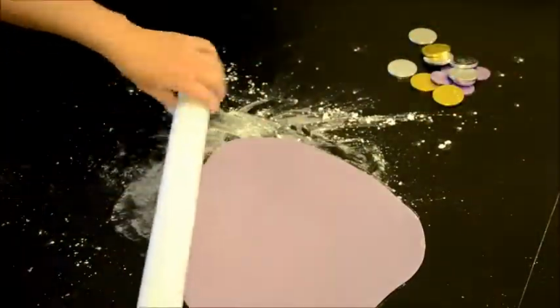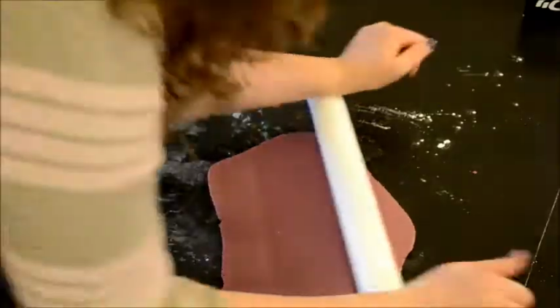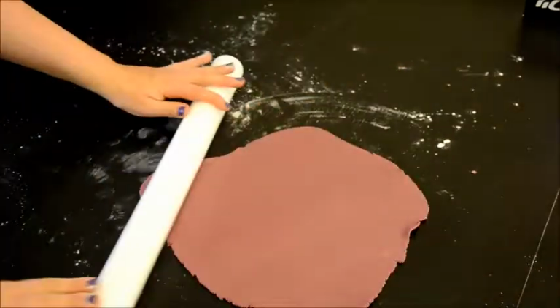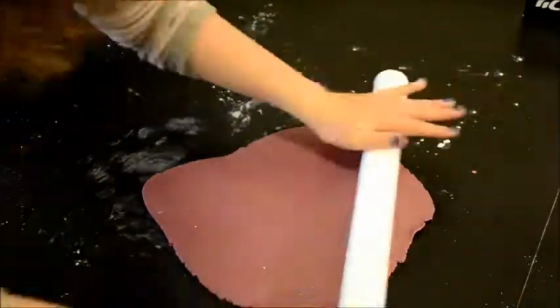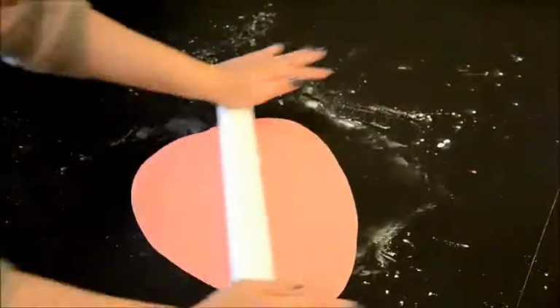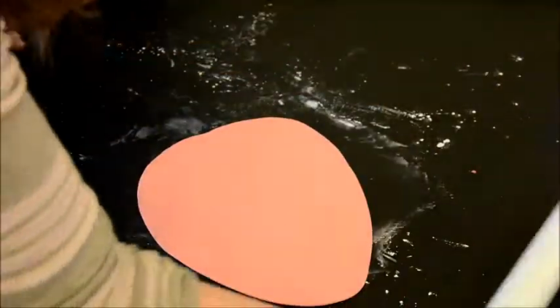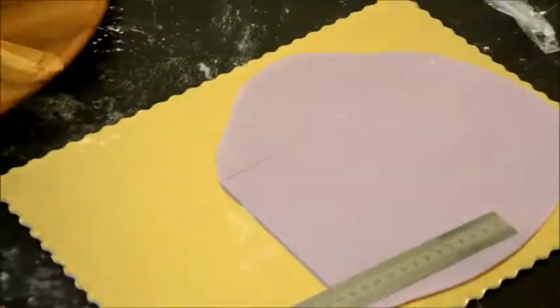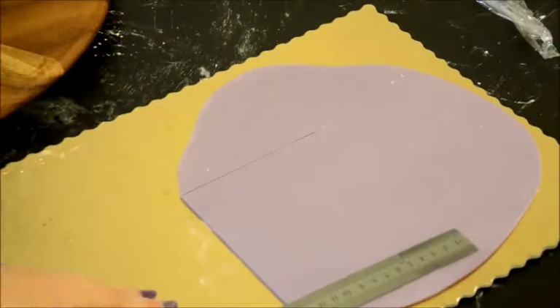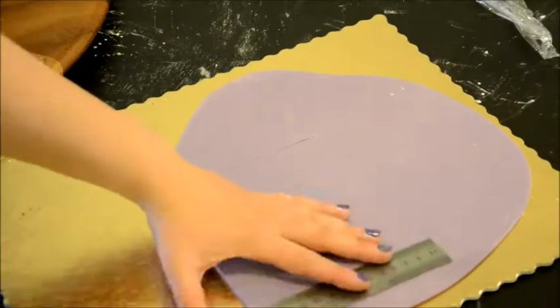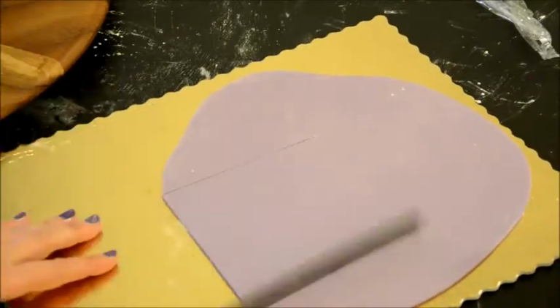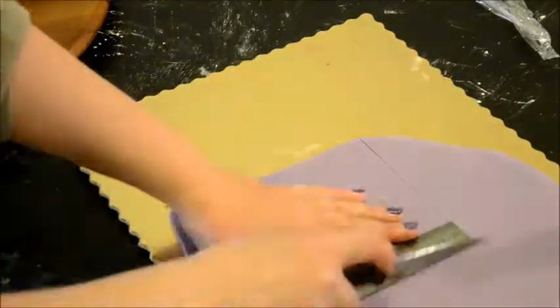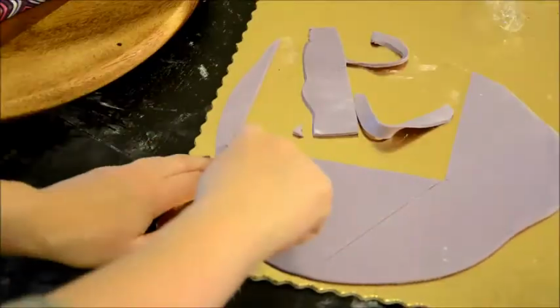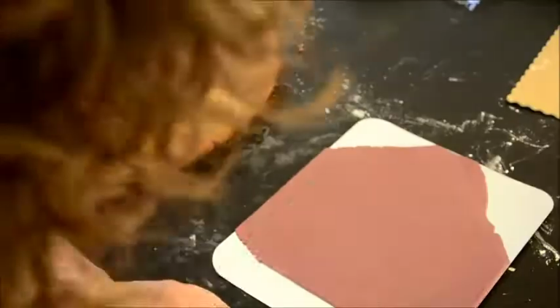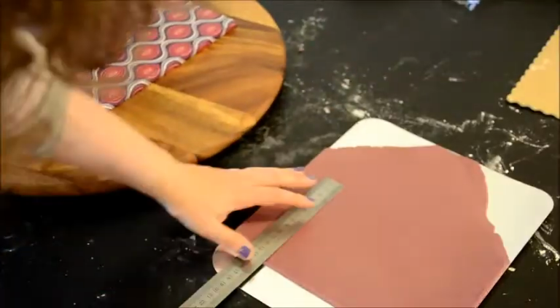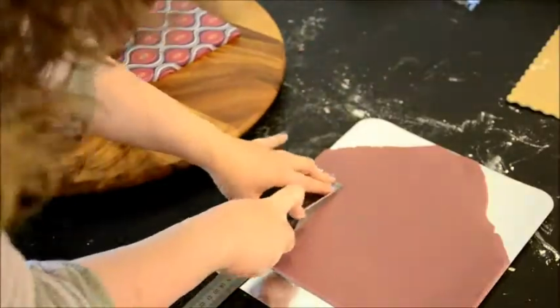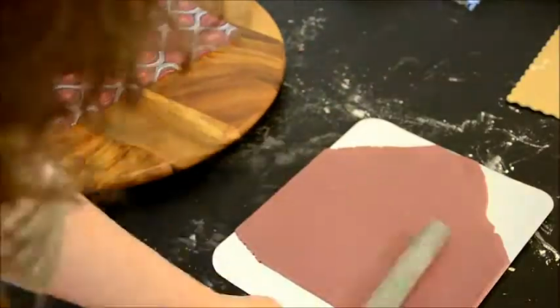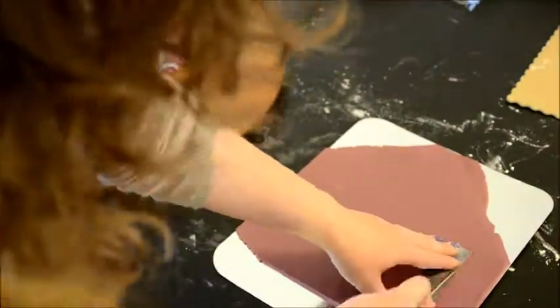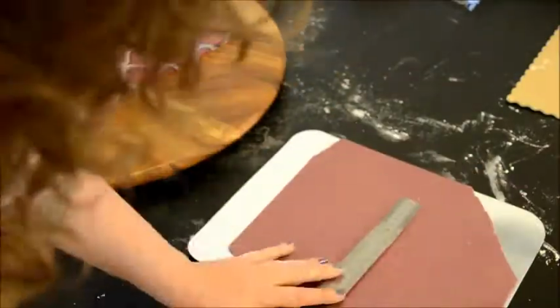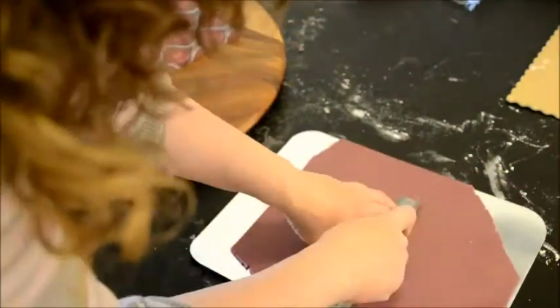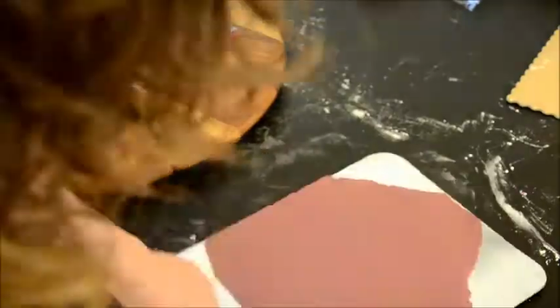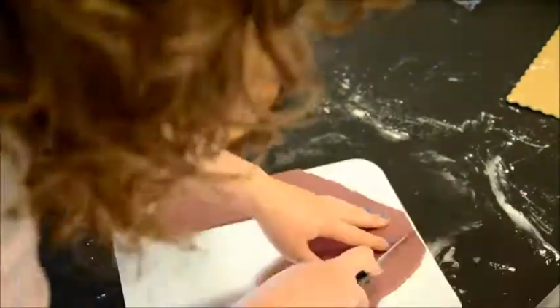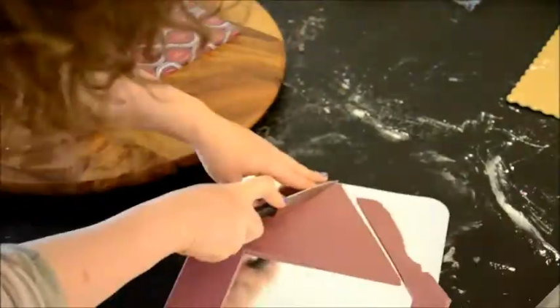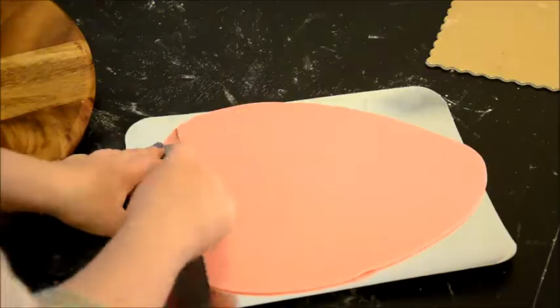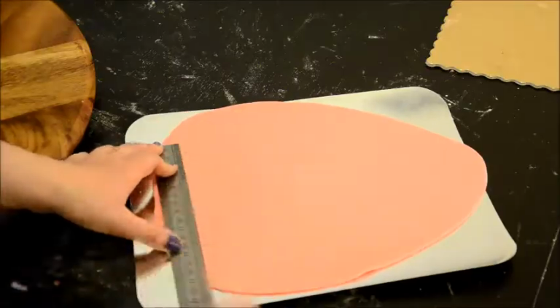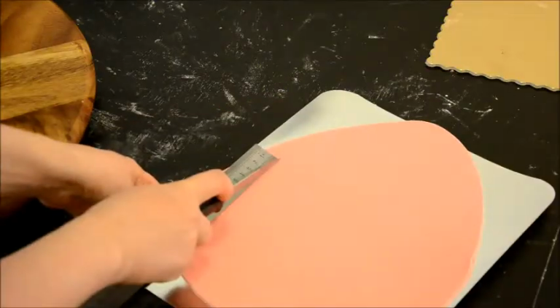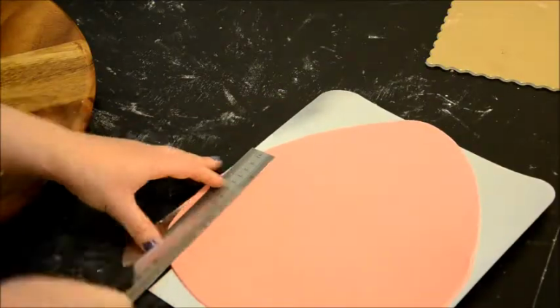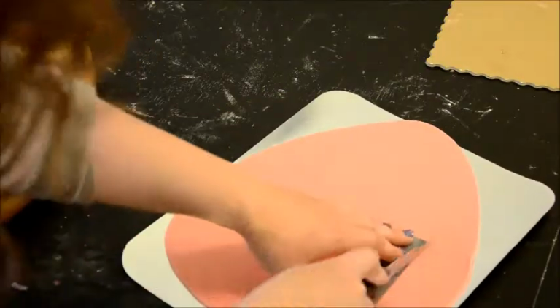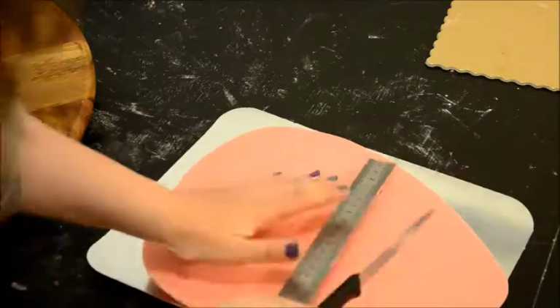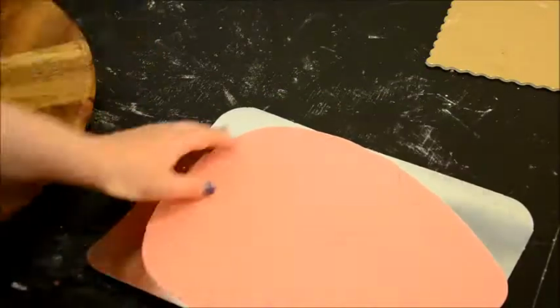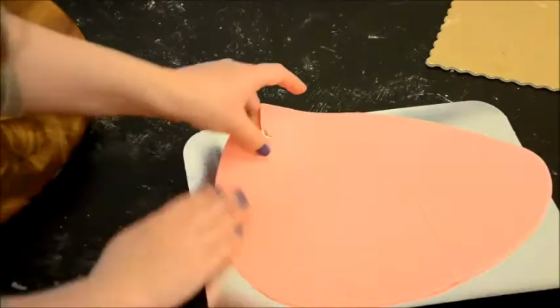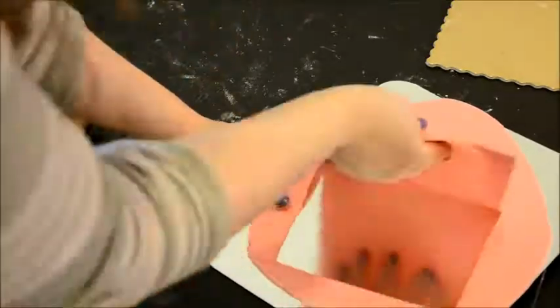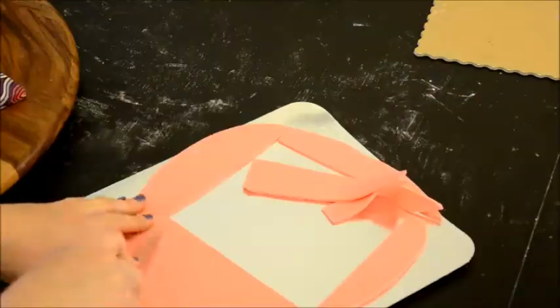I rolled out three colors of fondant — you can choose your own favorites — and placed them in the fridge so that they are a little firmer. I then cut a rectangle and a triangle out of each color, roughly the size of the shapes of the cake. I used a ruler to do this so that I wouldn't have too much excess fondant to cut out of the sides later.